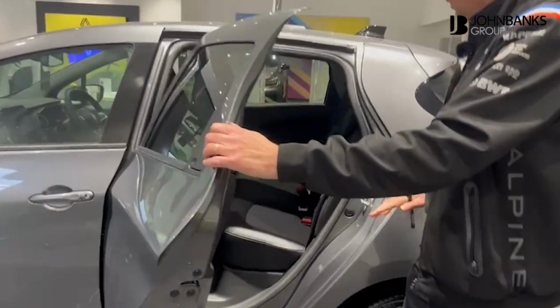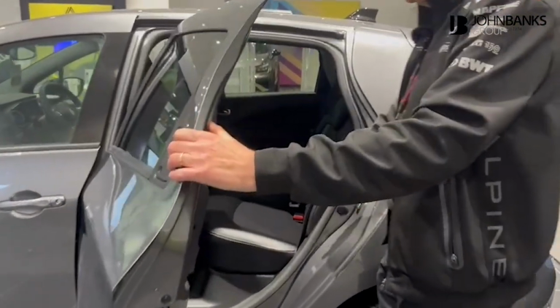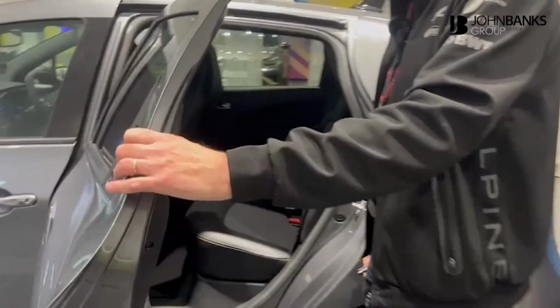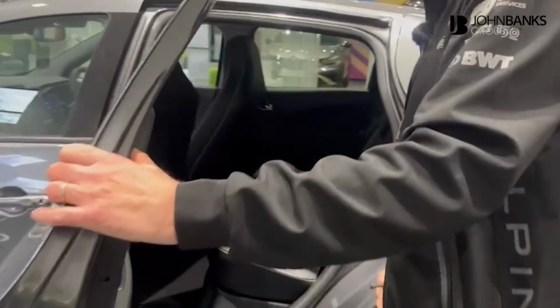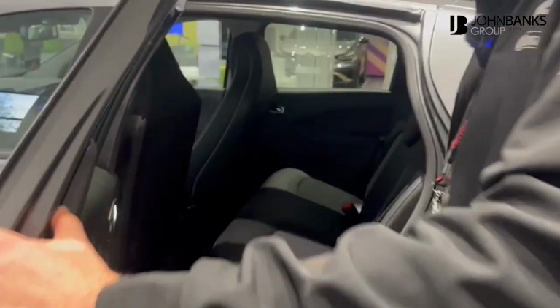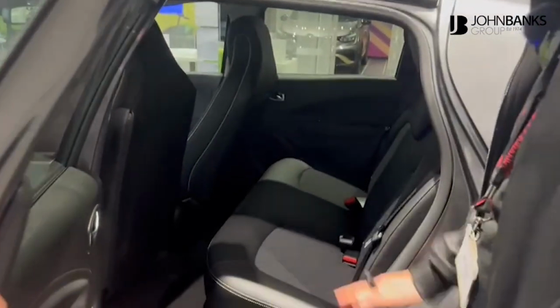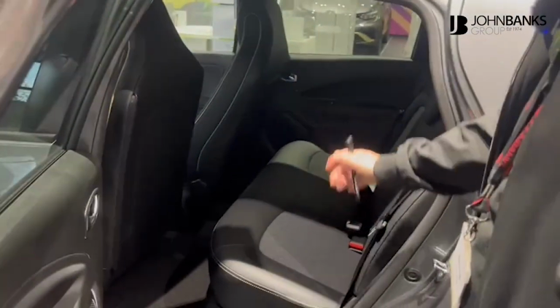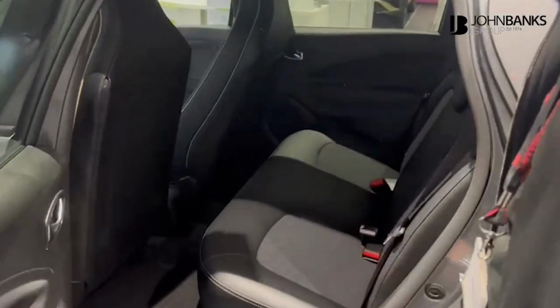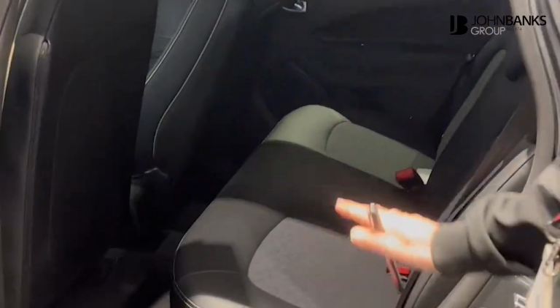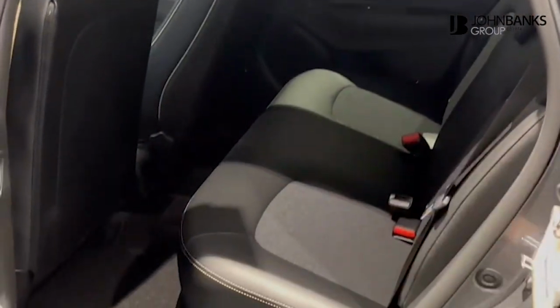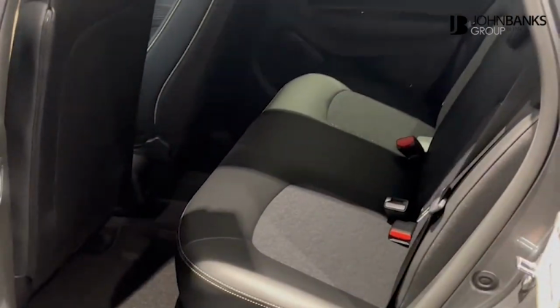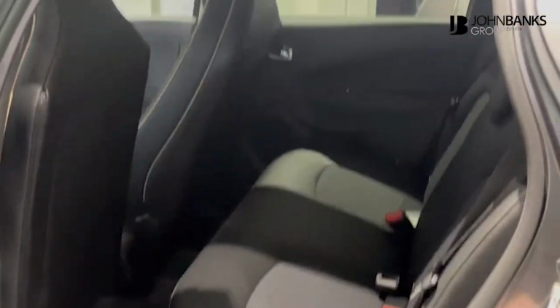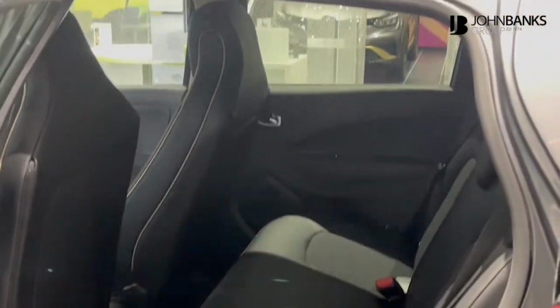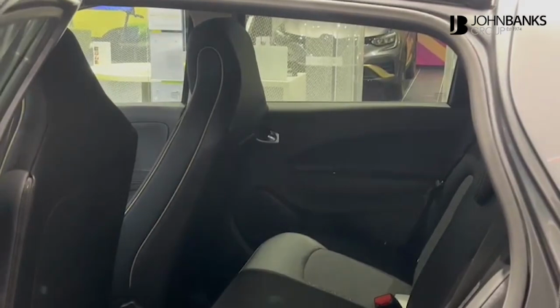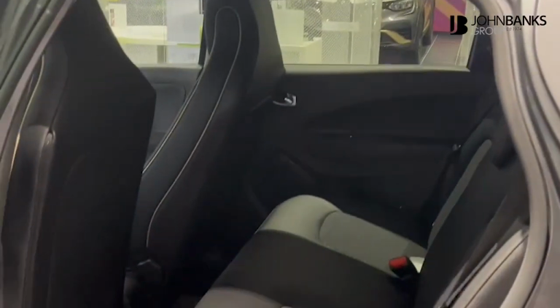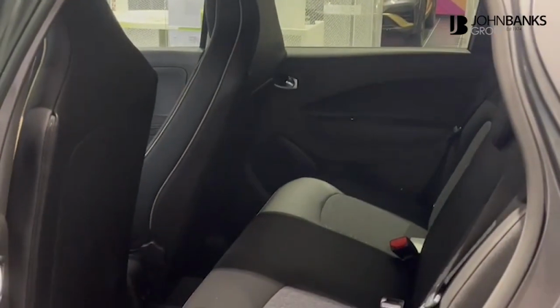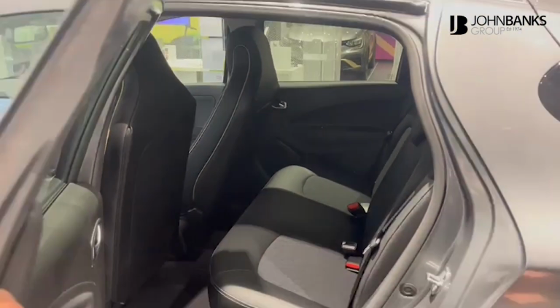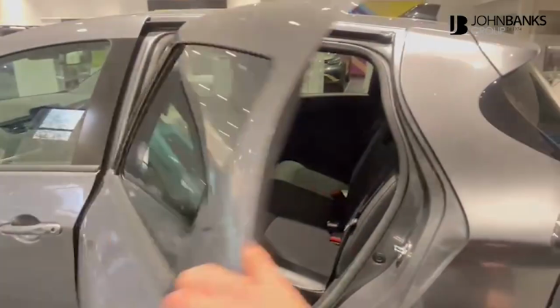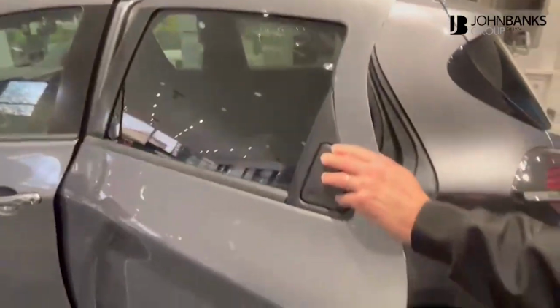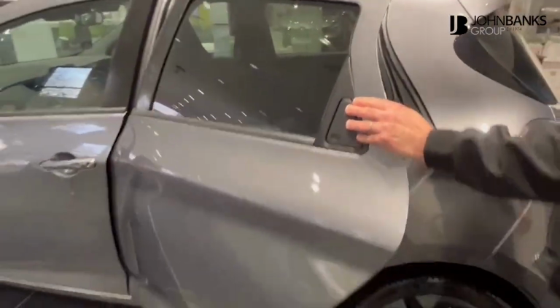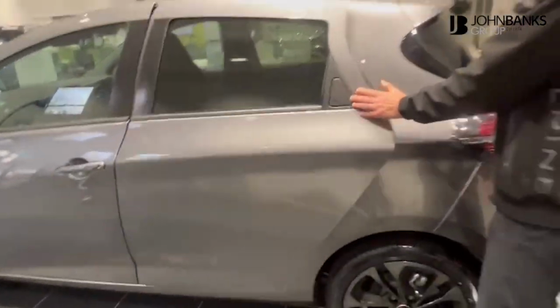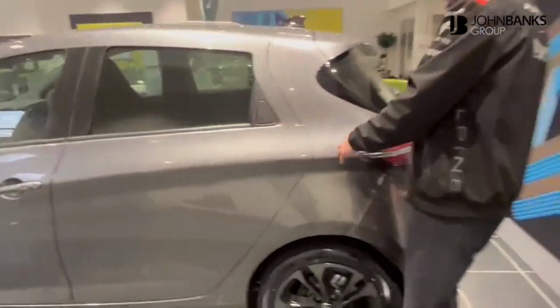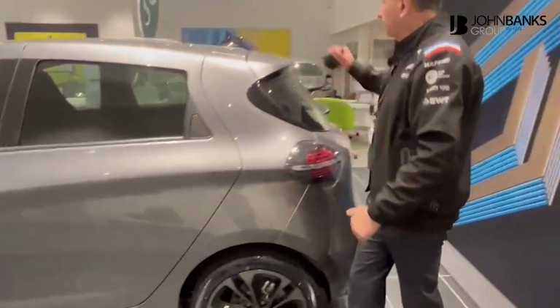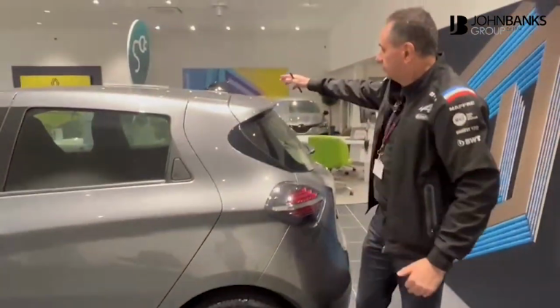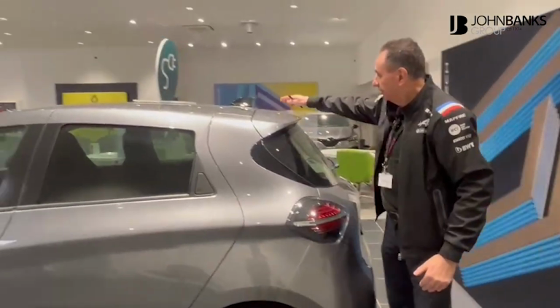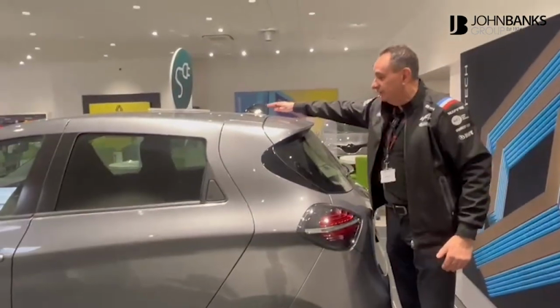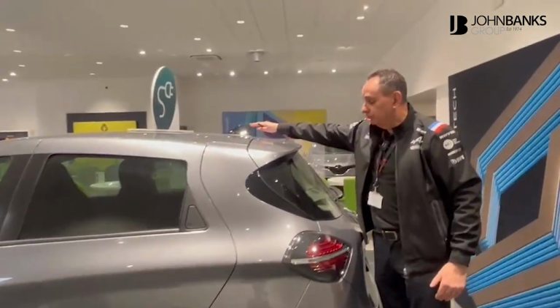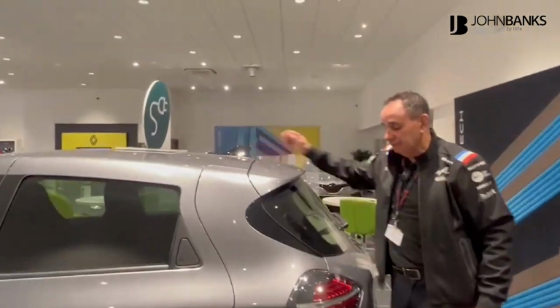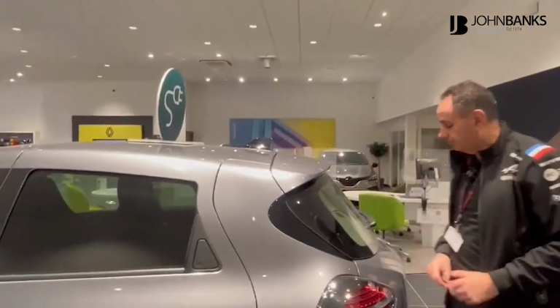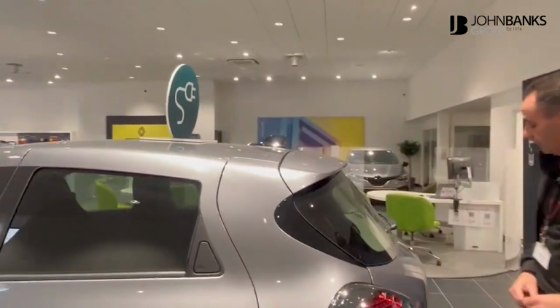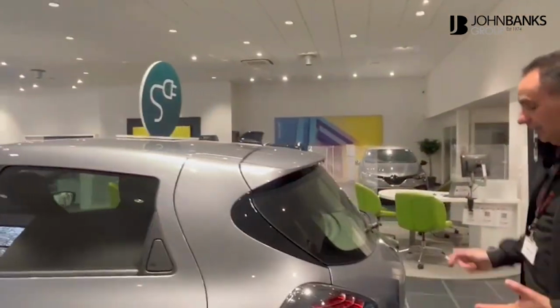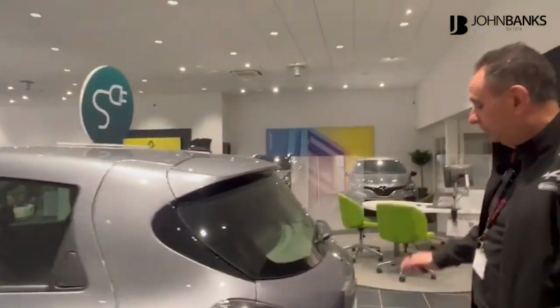Loads of space in the back — plenty of room for two adults, so certainly not a small car. You've also got eco-friendly shark fin antennas, all standard, and LED rear lights.